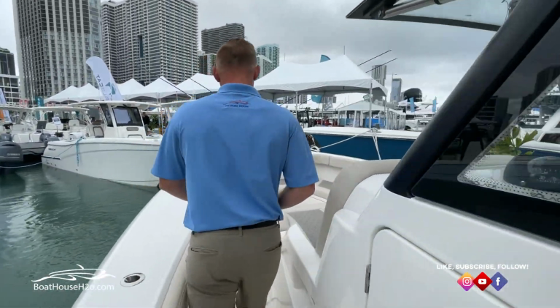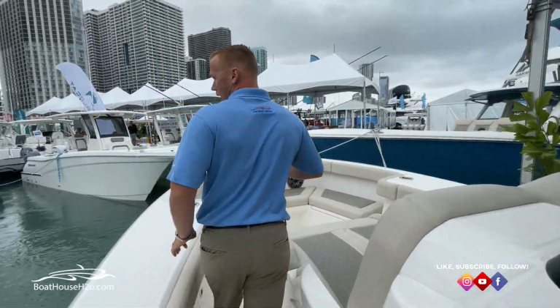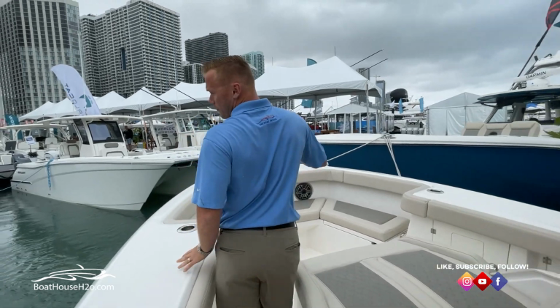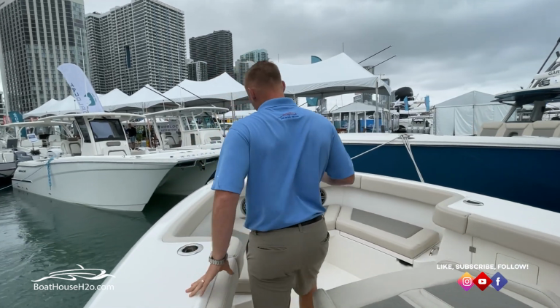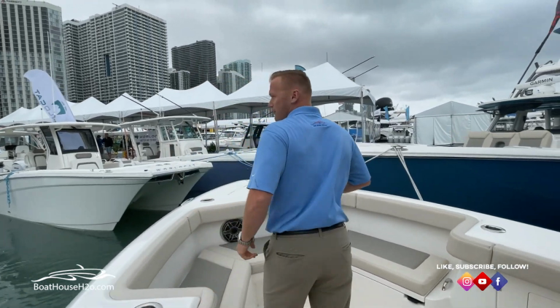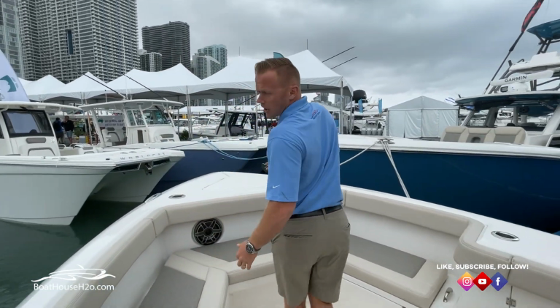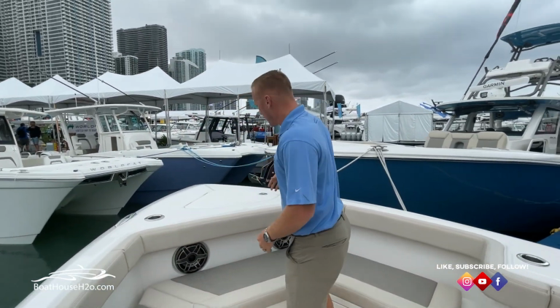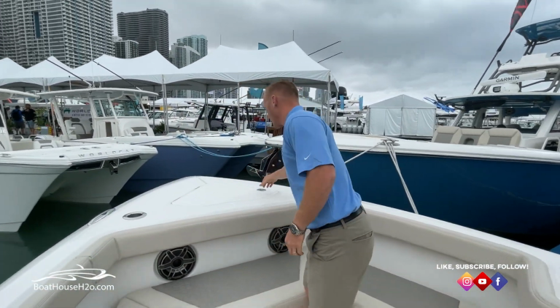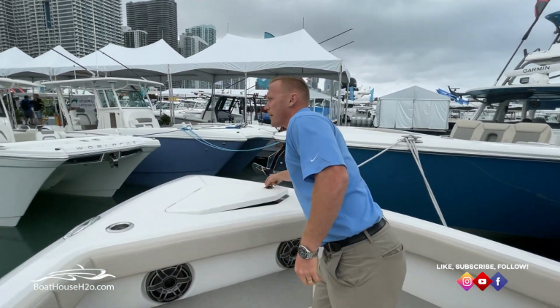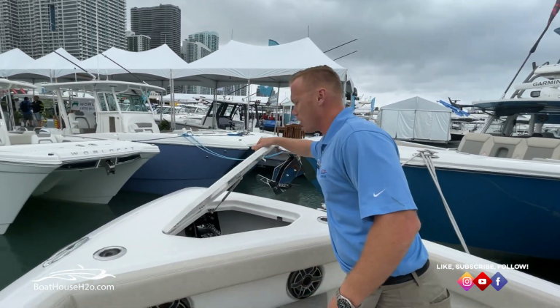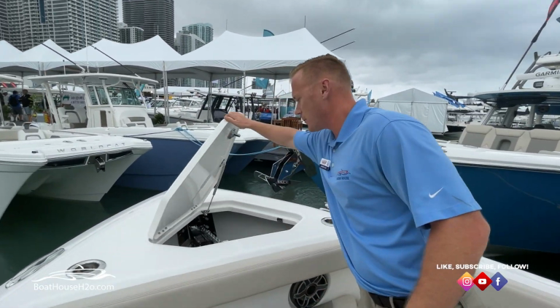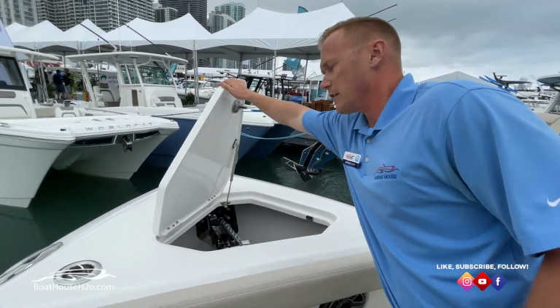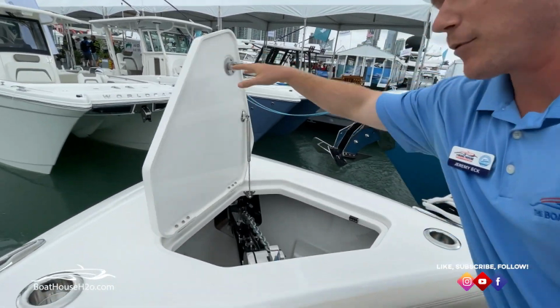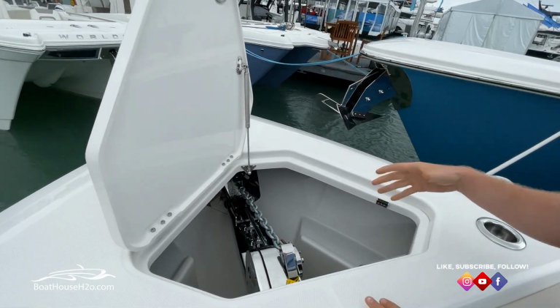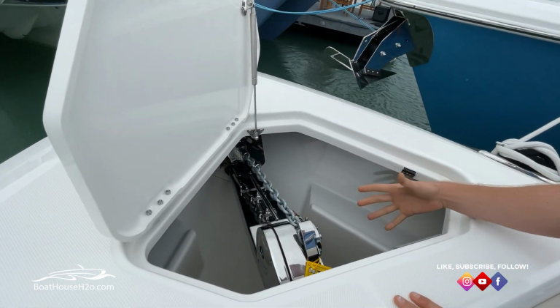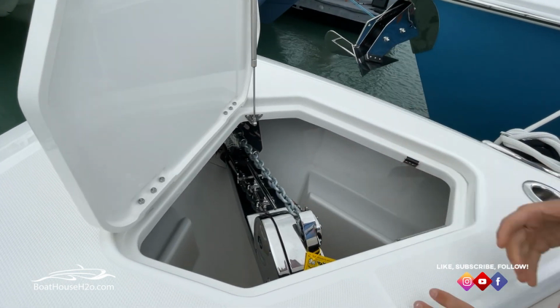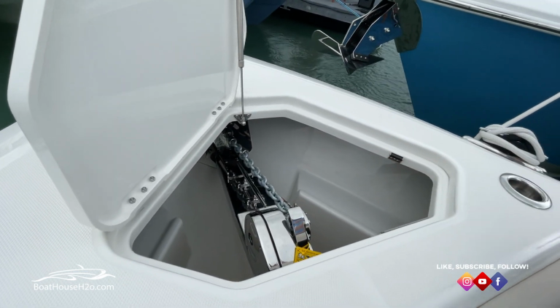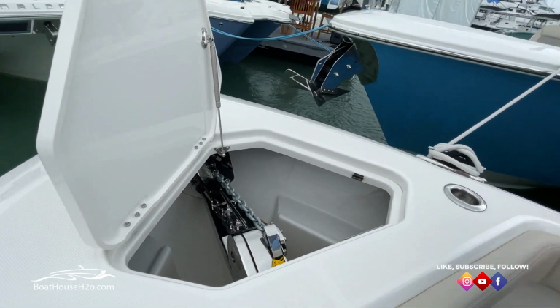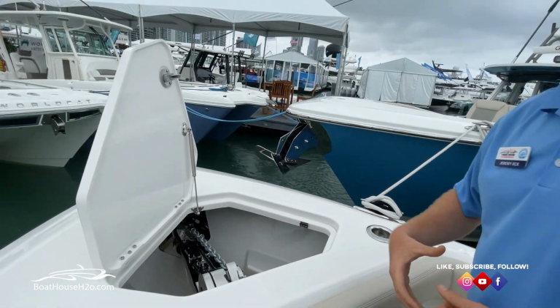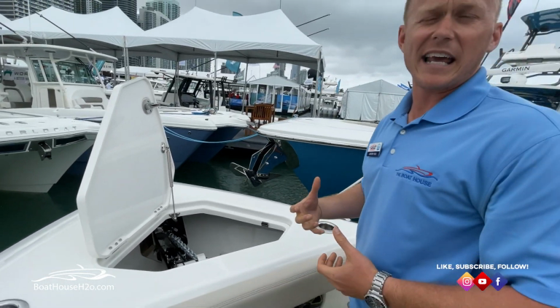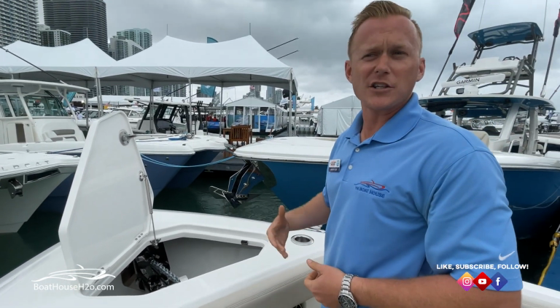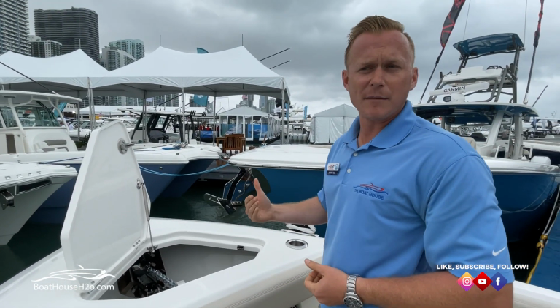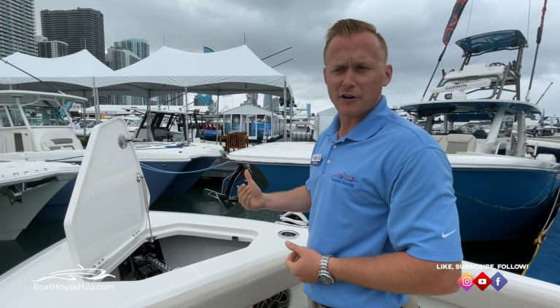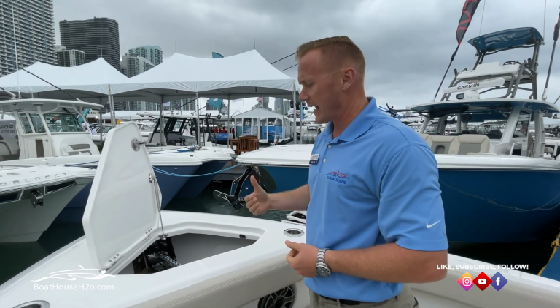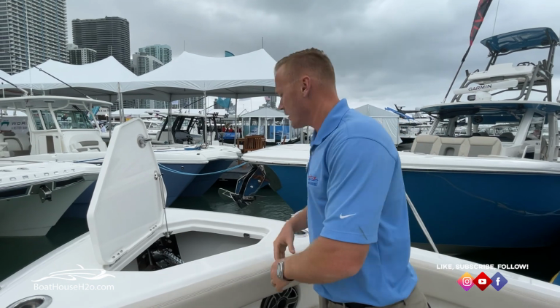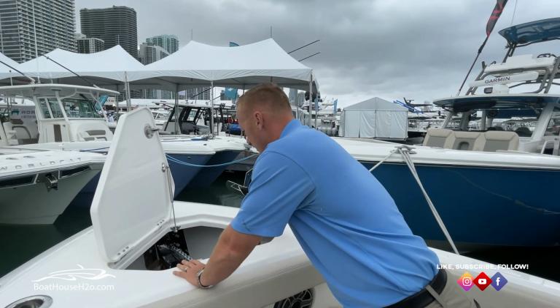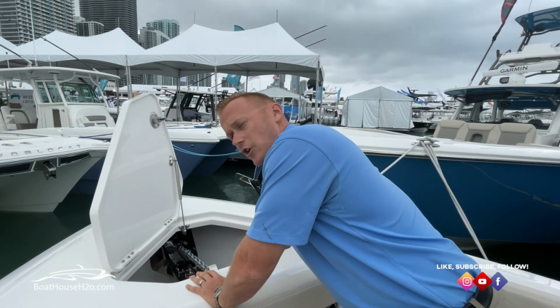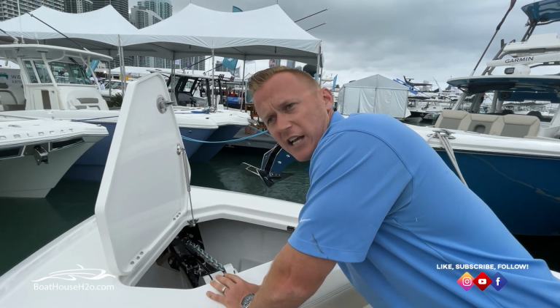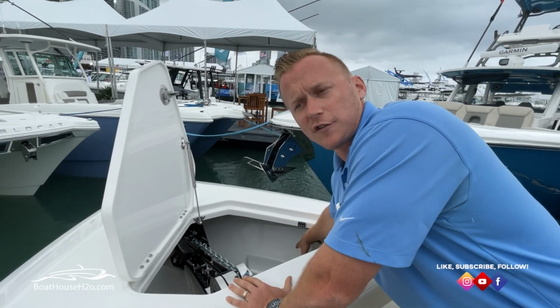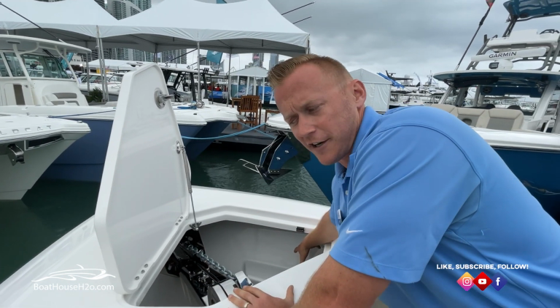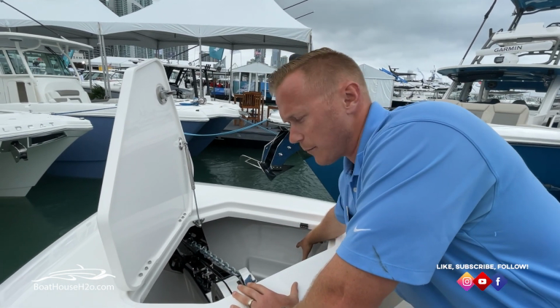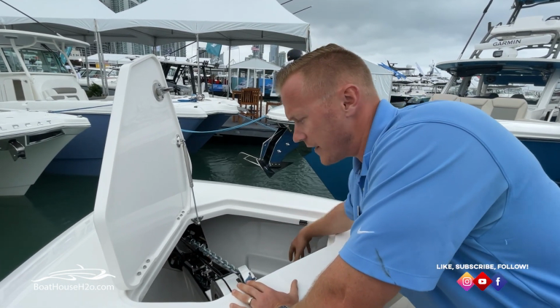Starting up here, there's a nice, very large anchor locker up on the bow of the boat. There's plenty of fall so your anchor line and all will not get tangled up as you're bringing your anchor back in. There's also nice oversized storage for your fenders down below in there.